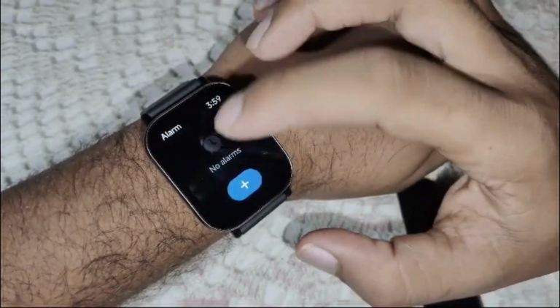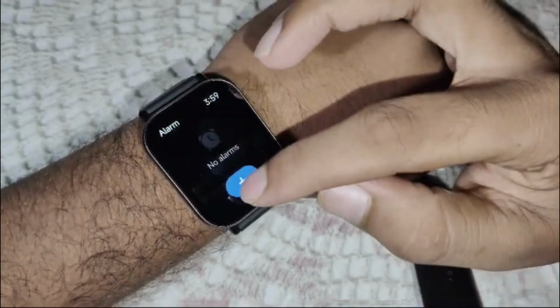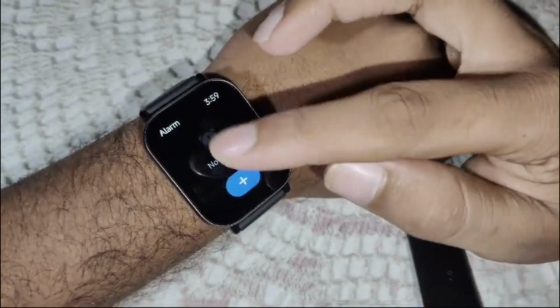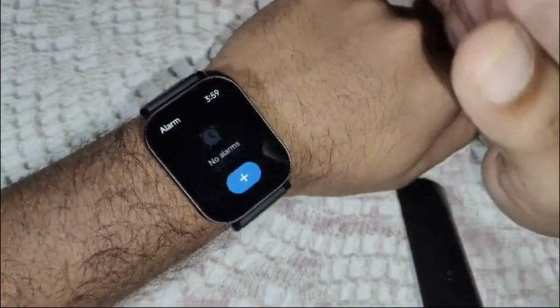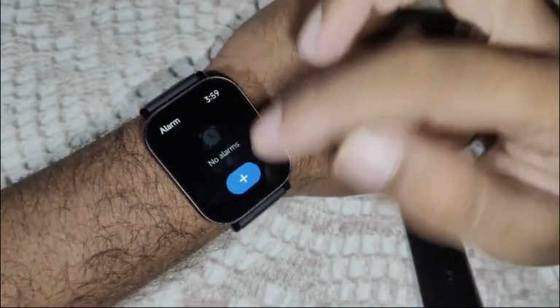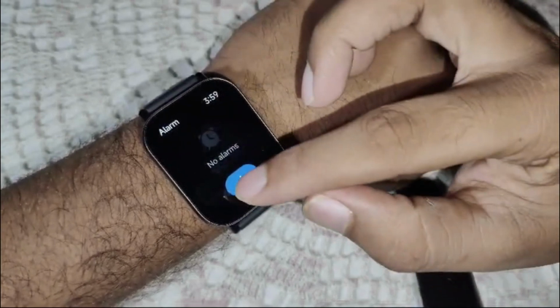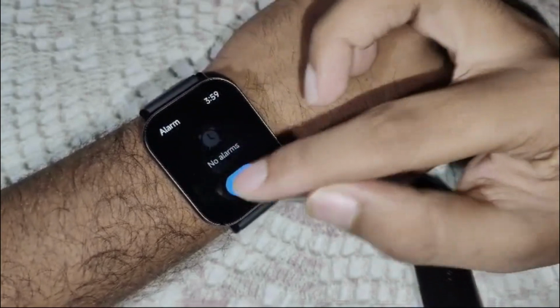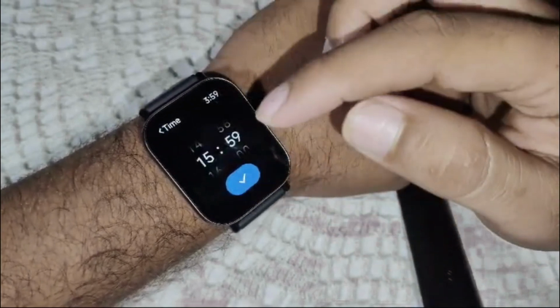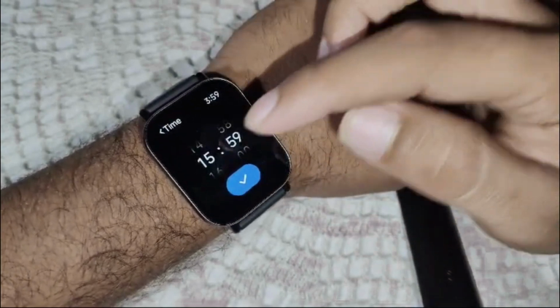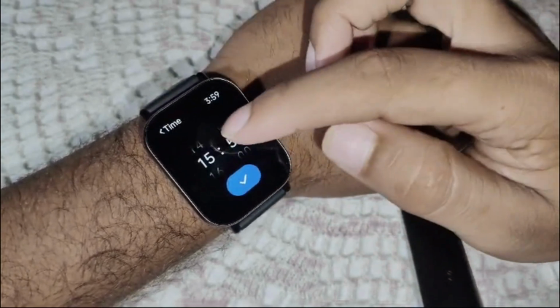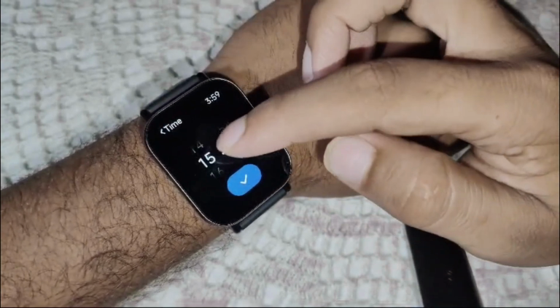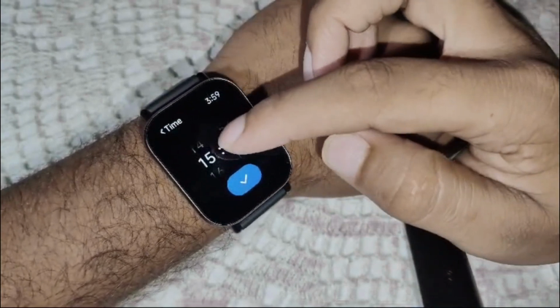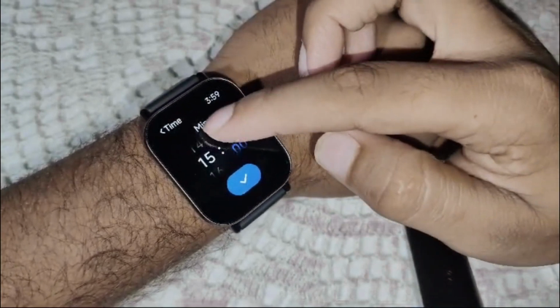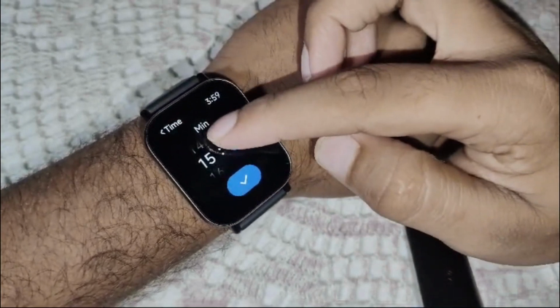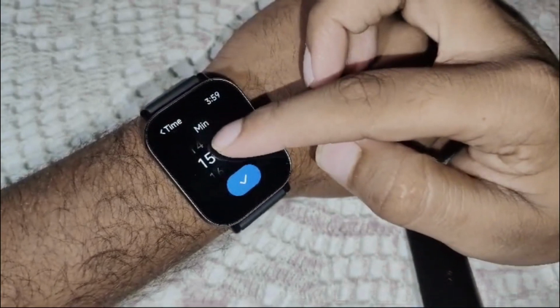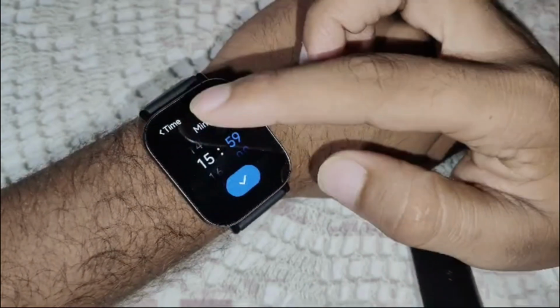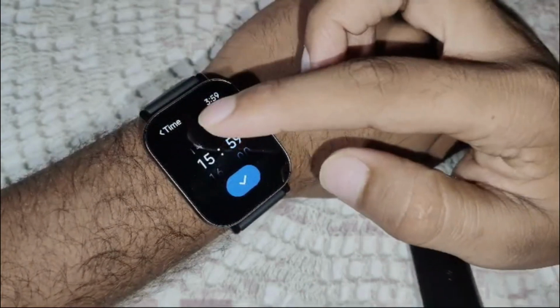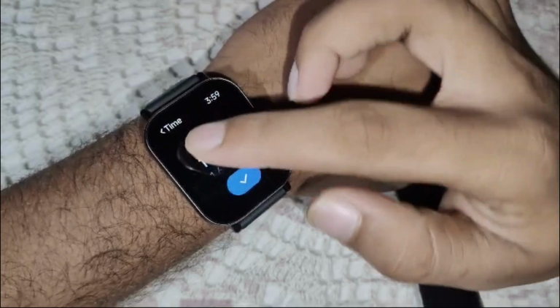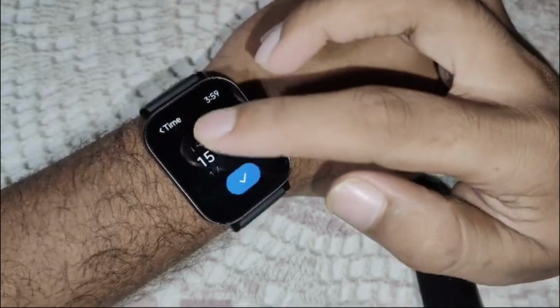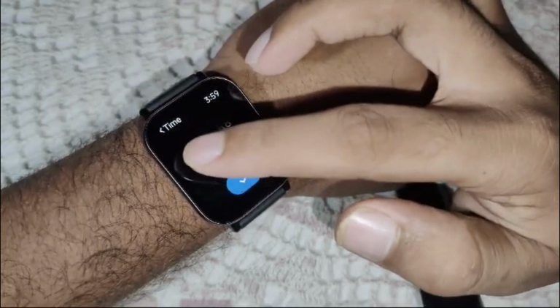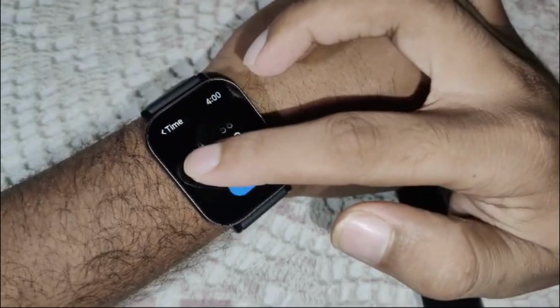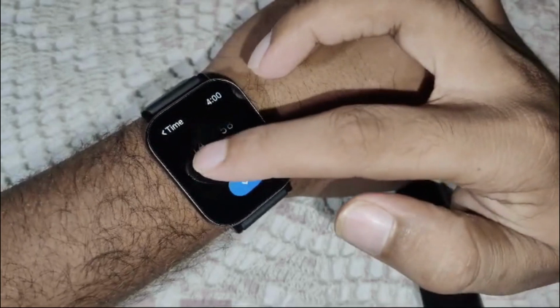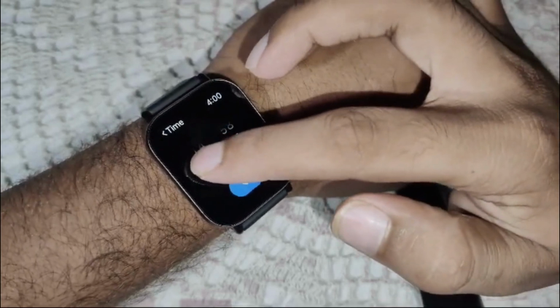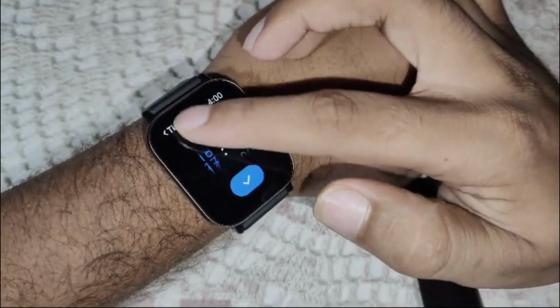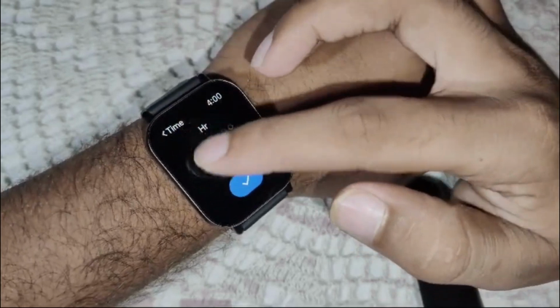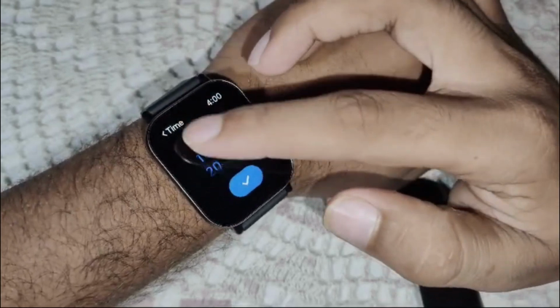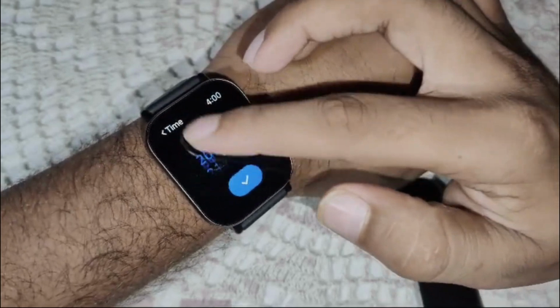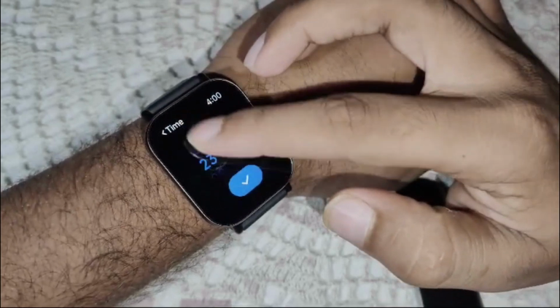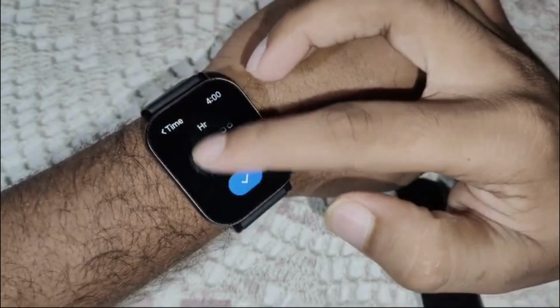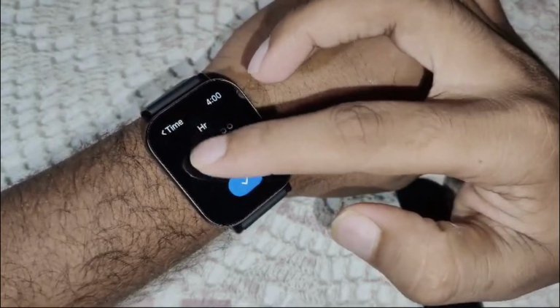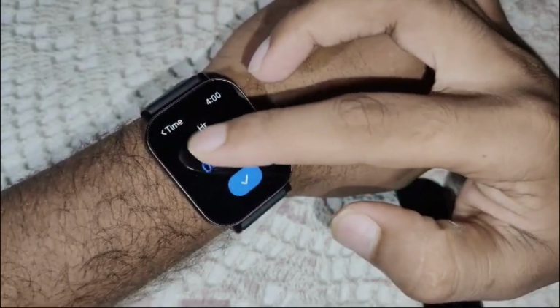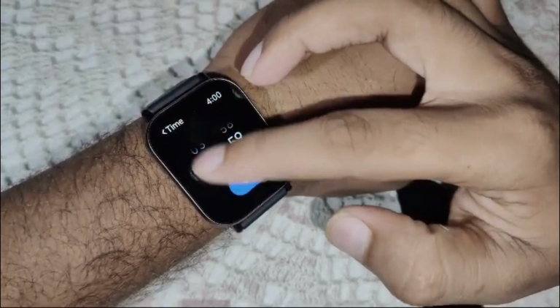There is no alarm set yet. We have to set one — select the time that you want, and set it in the morning.